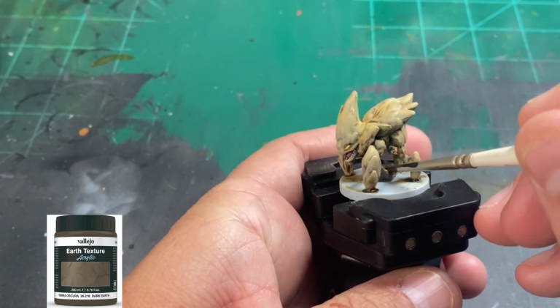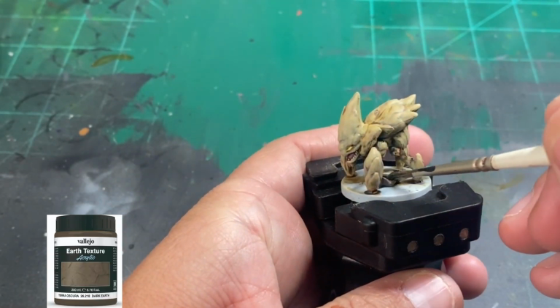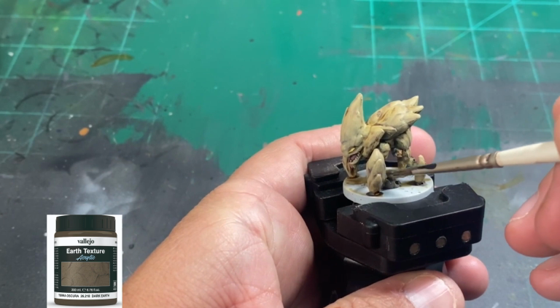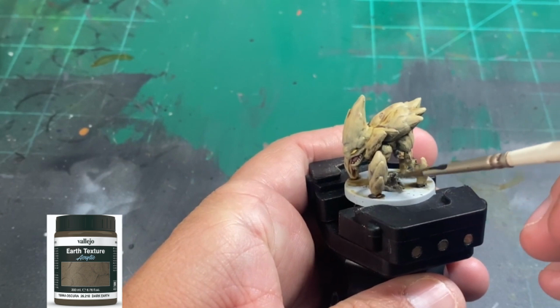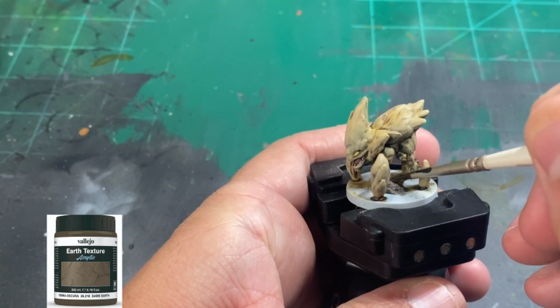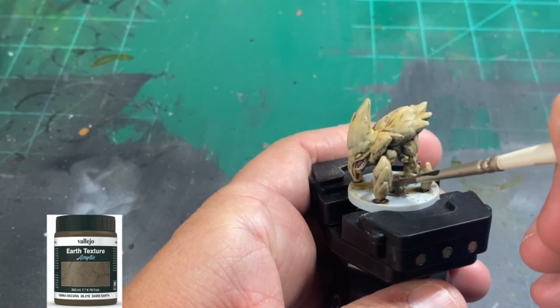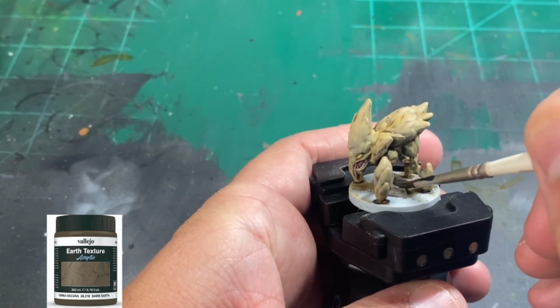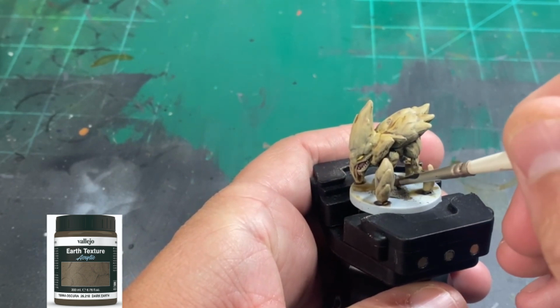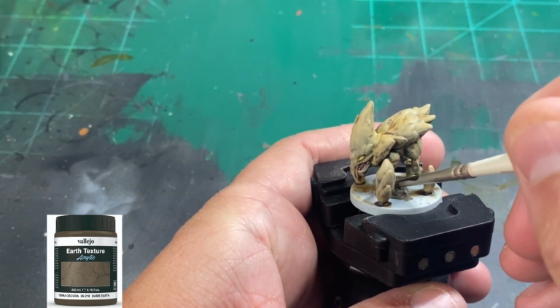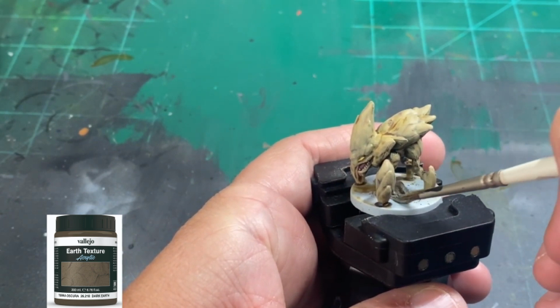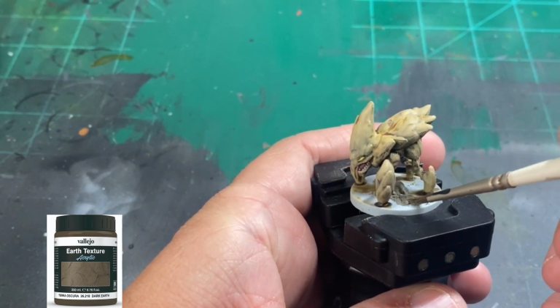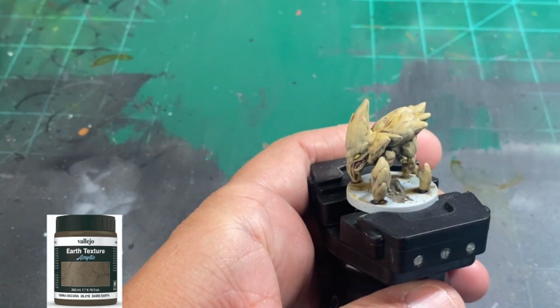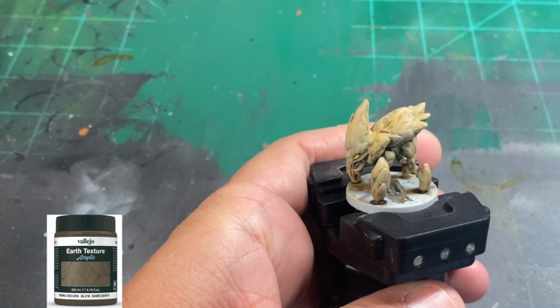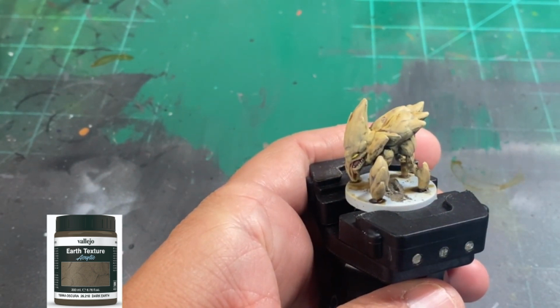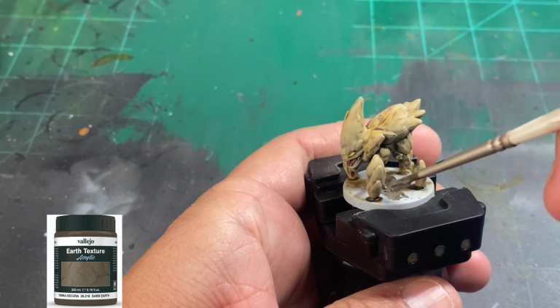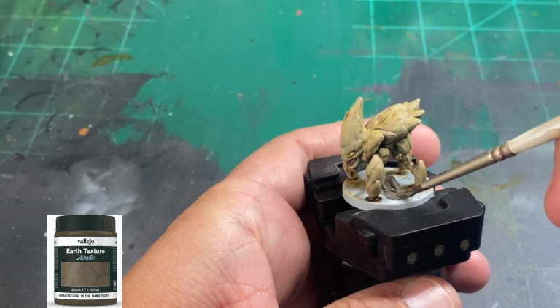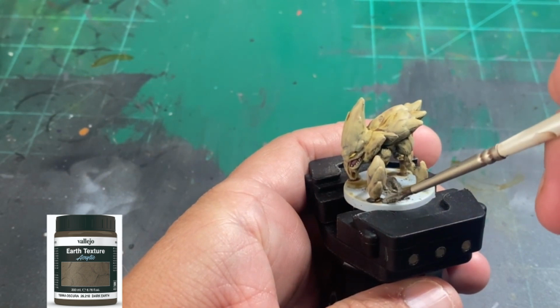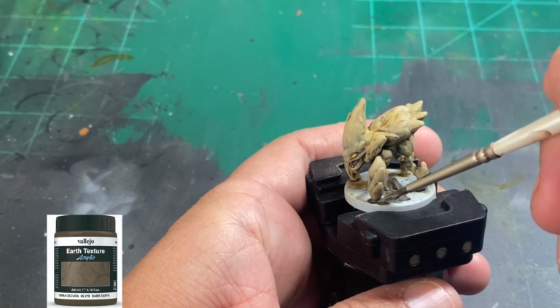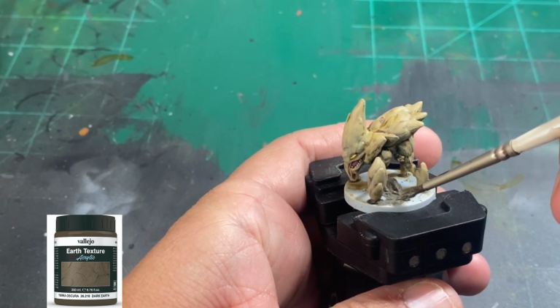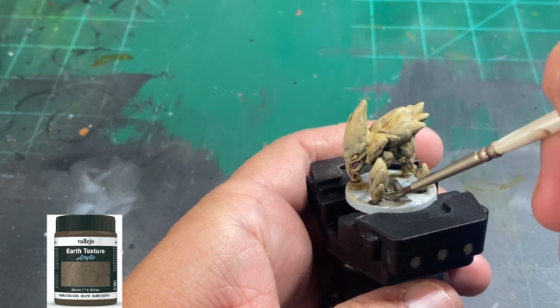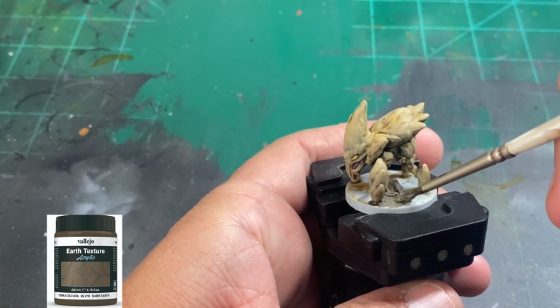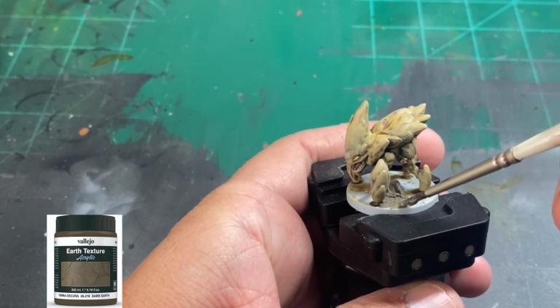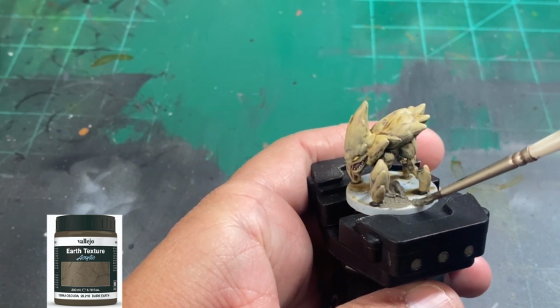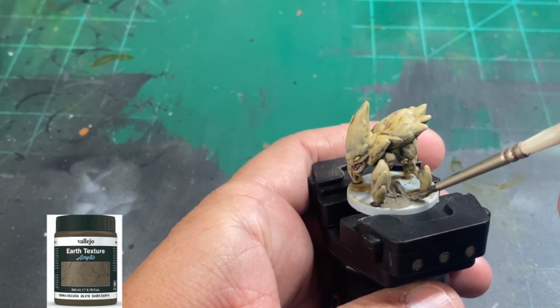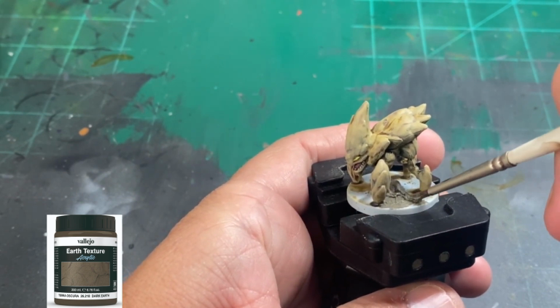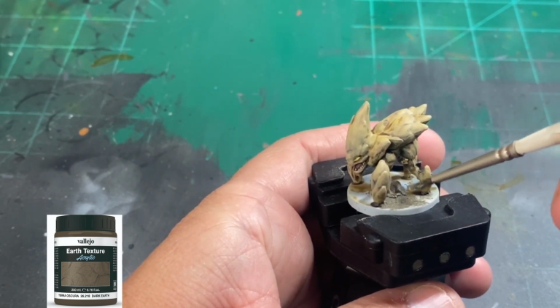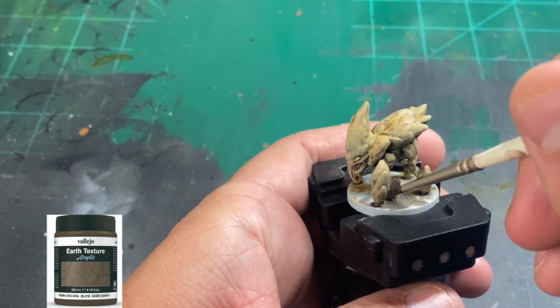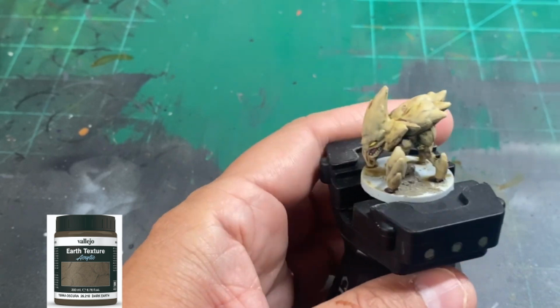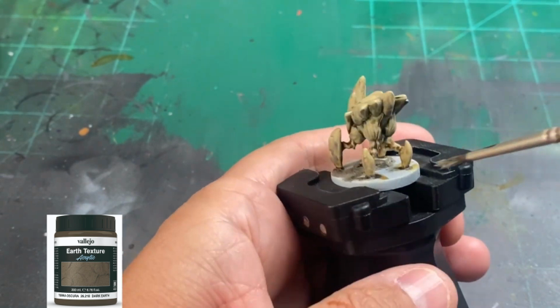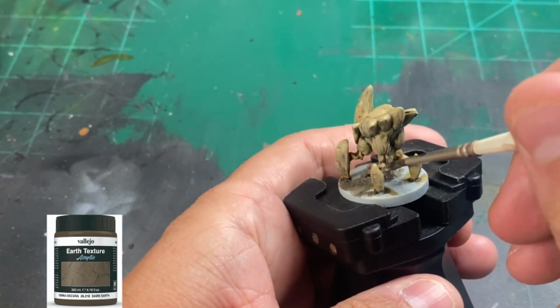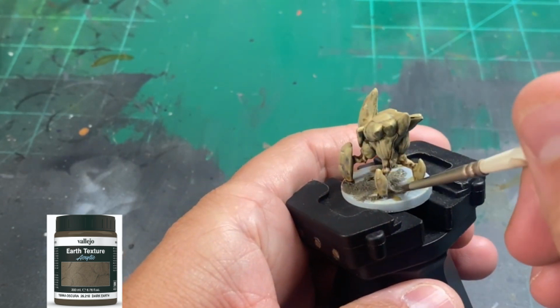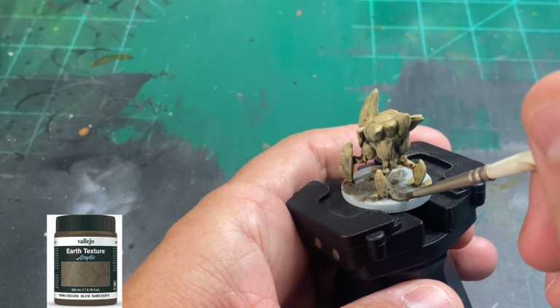For the base, we're going to cover all of them in earth texture from Vallejo — use whatever kind you have, it doesn't need to be specifically this one. Just whatever earth texture you have. They're cavesicles that live in caves, so it should be an earthy type thing.